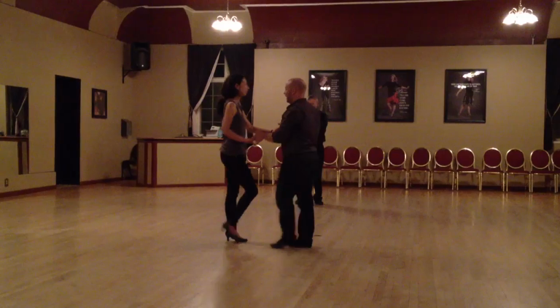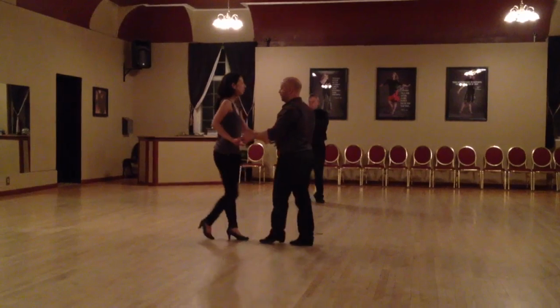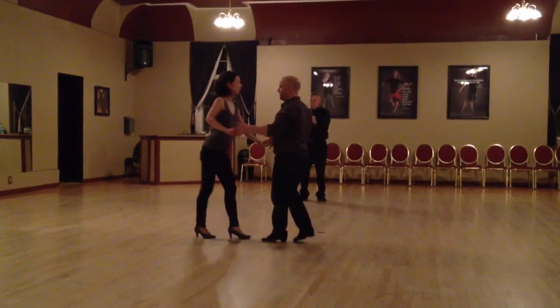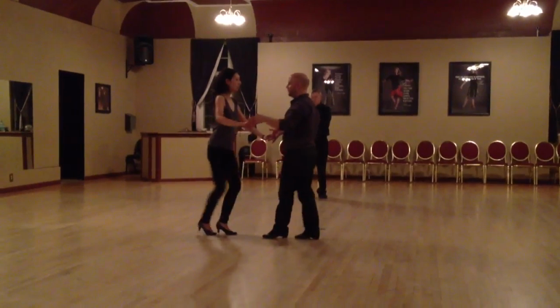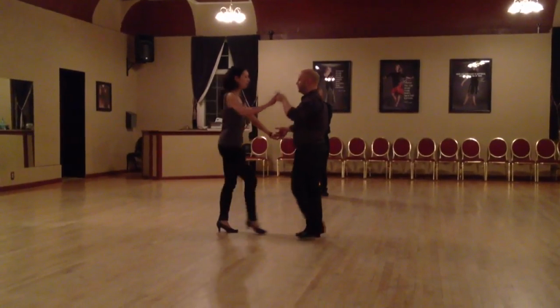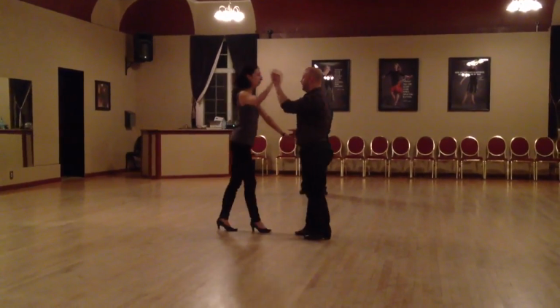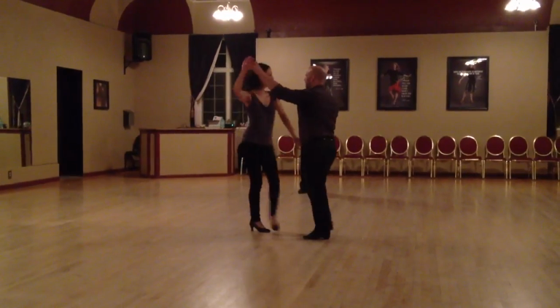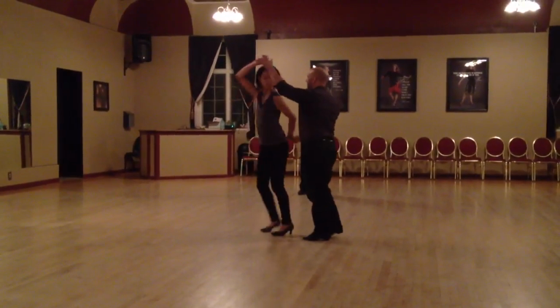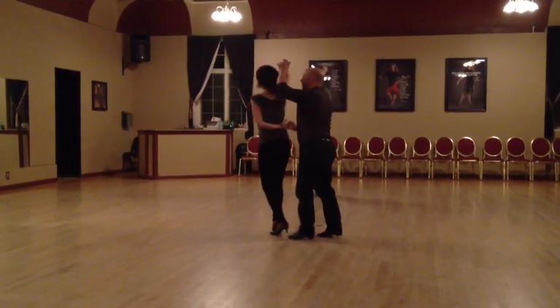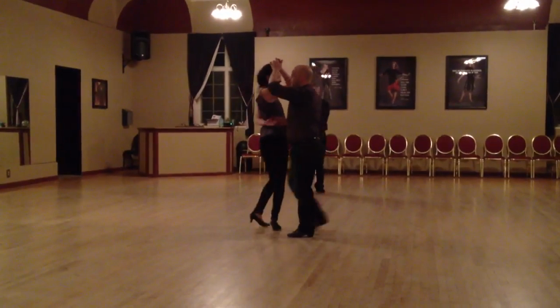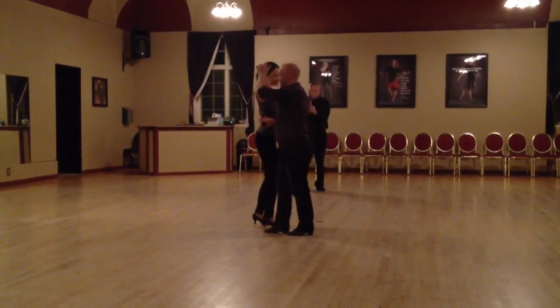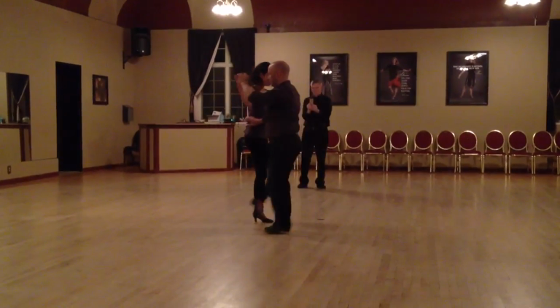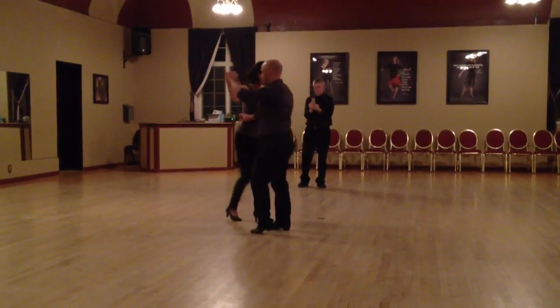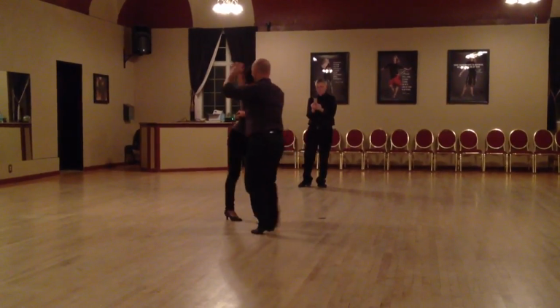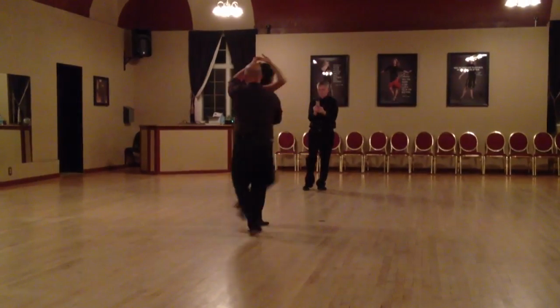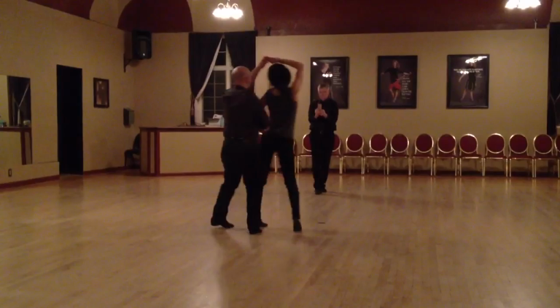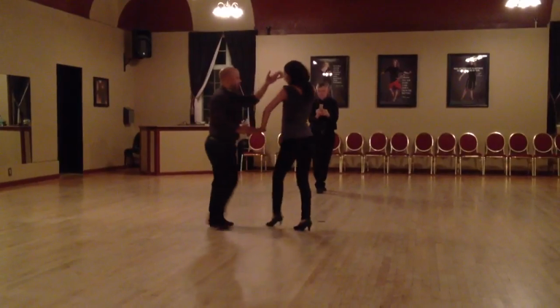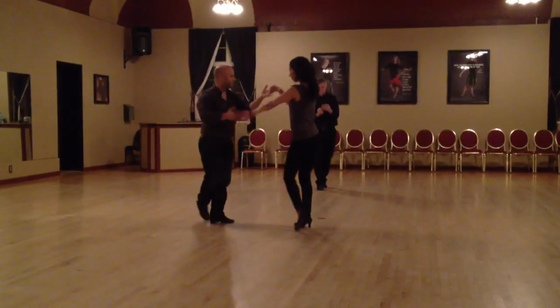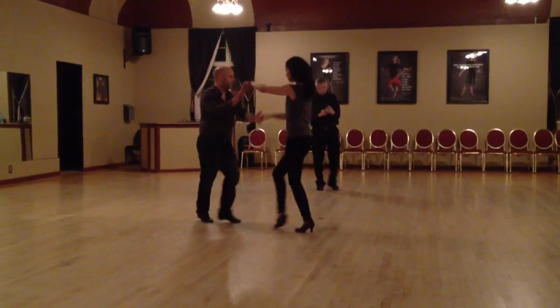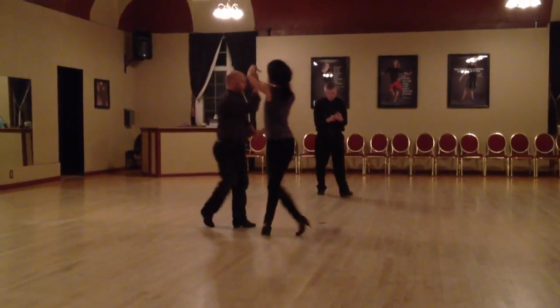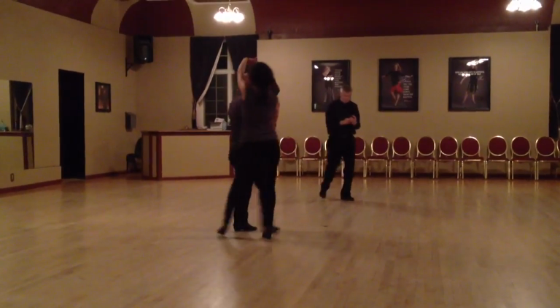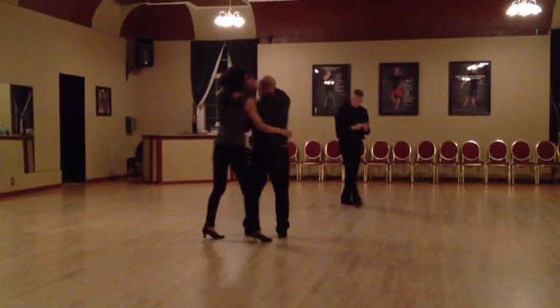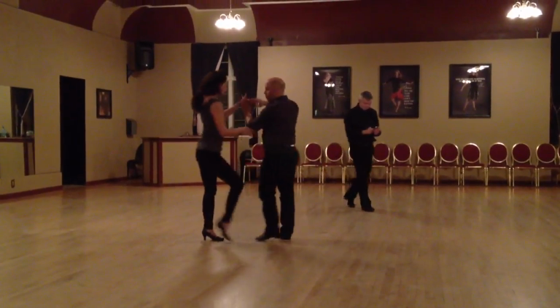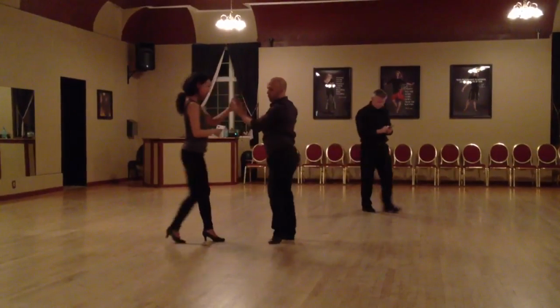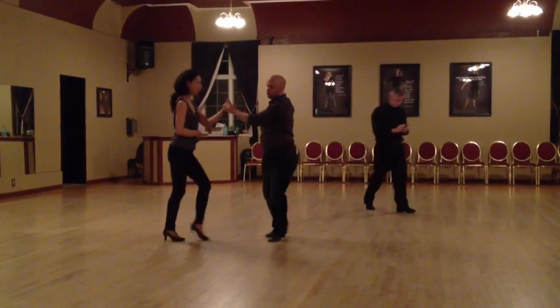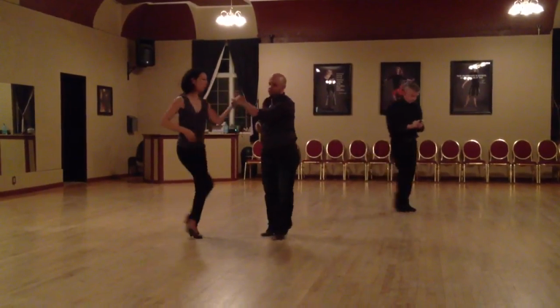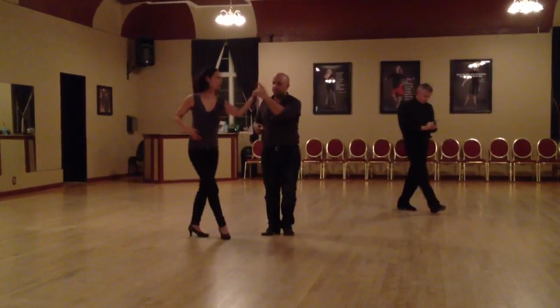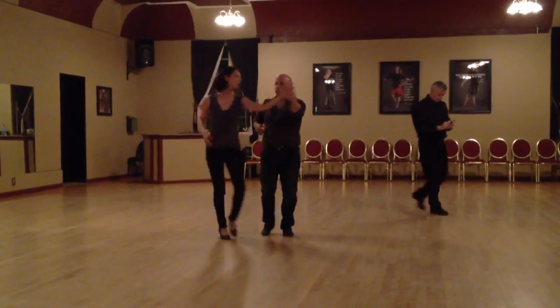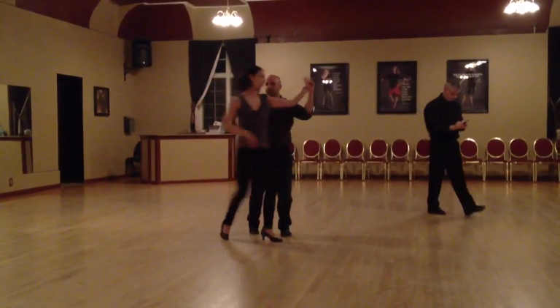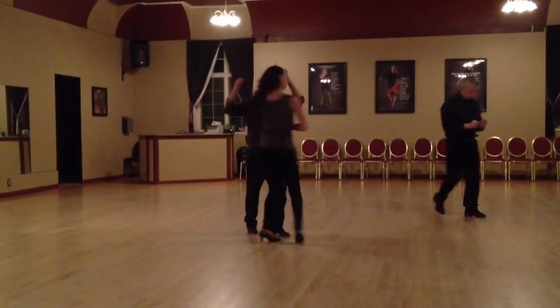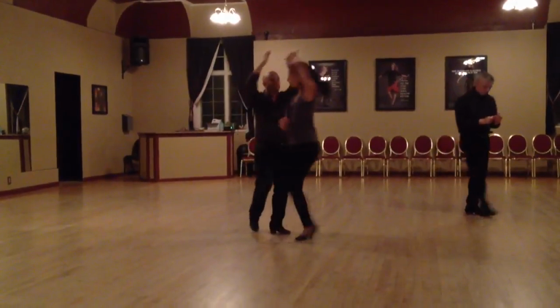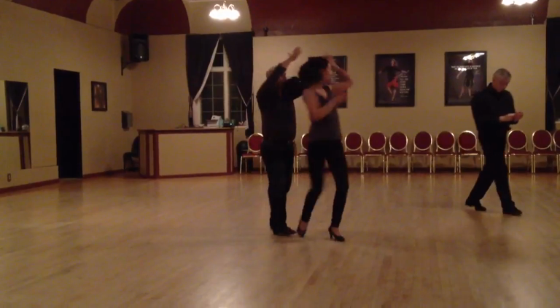And 1, 2, 3, 5, 6, 7, let's reach out, 2, 3, 5, 6, 7, 1, 2, 3, now reach over the top.